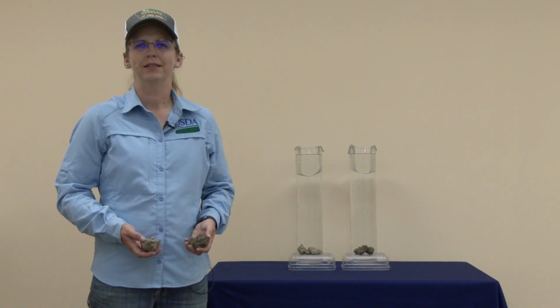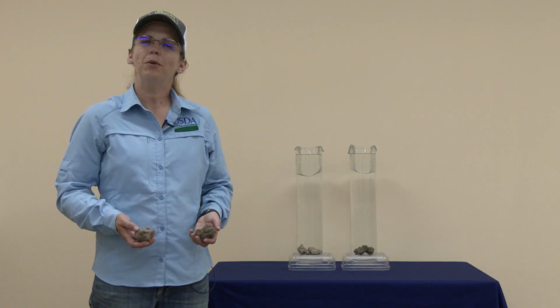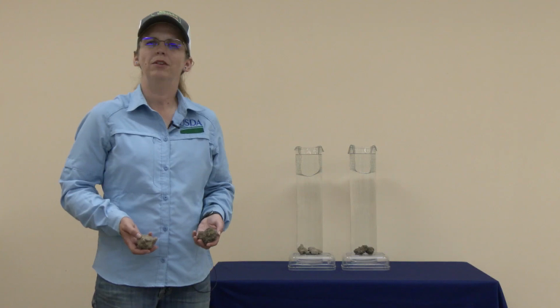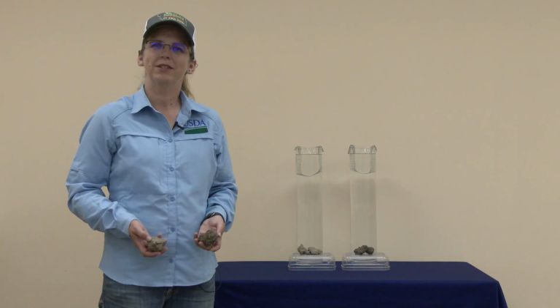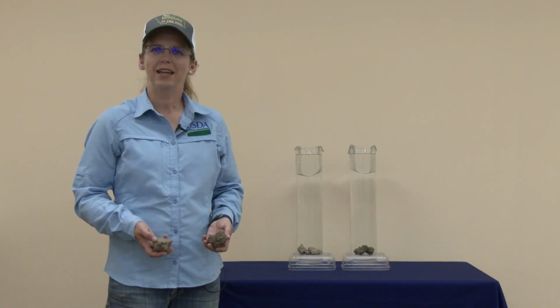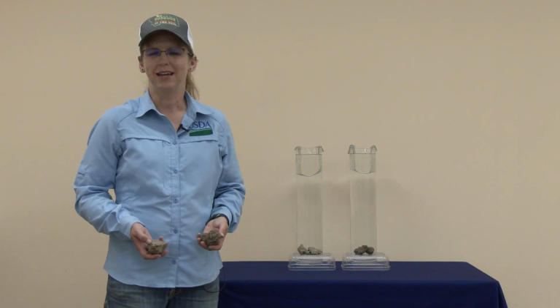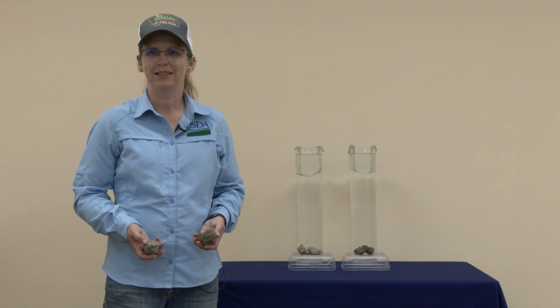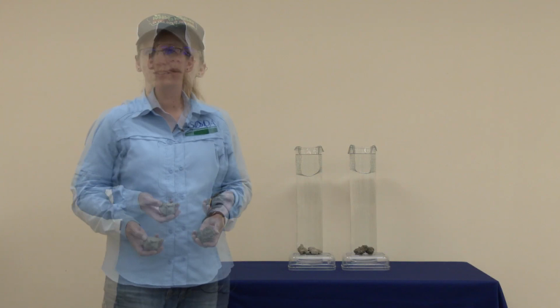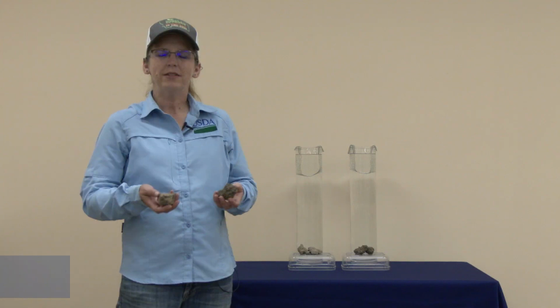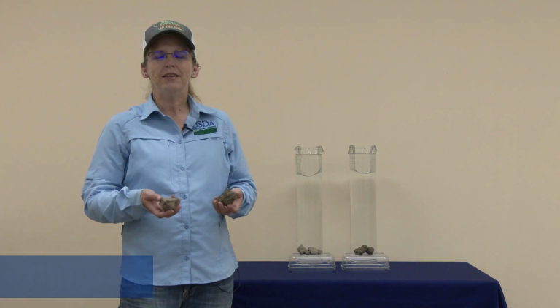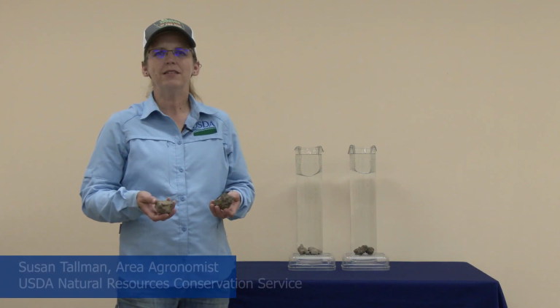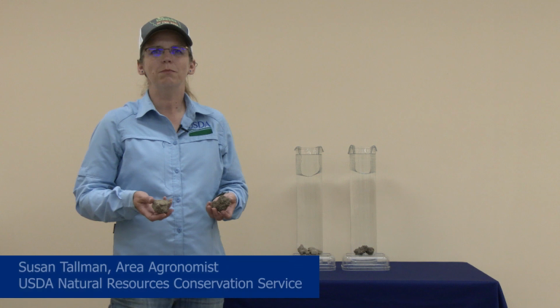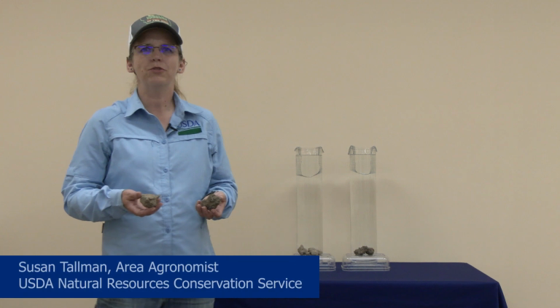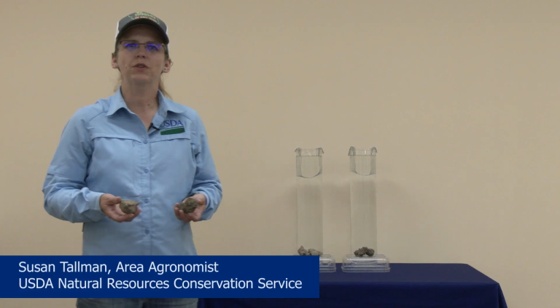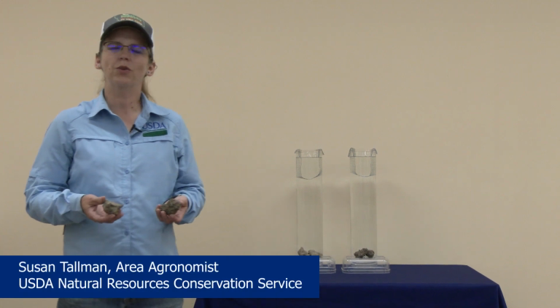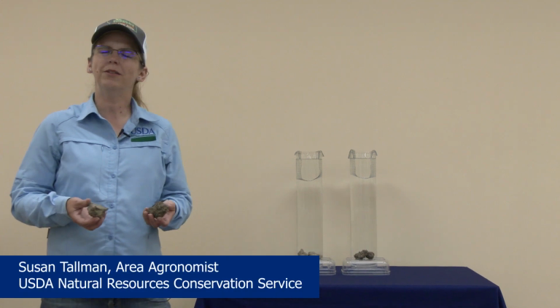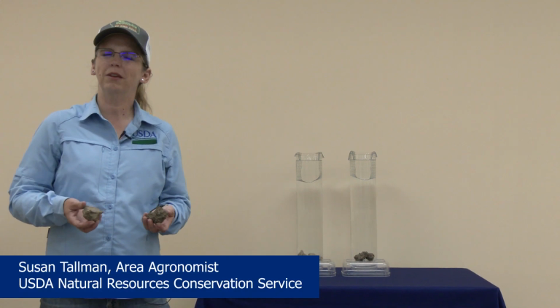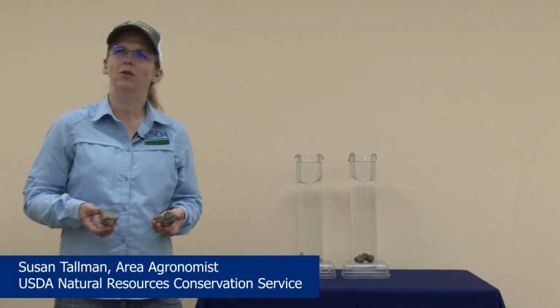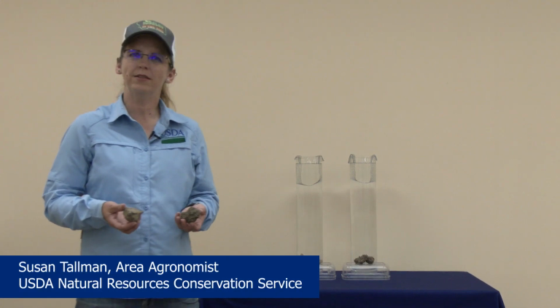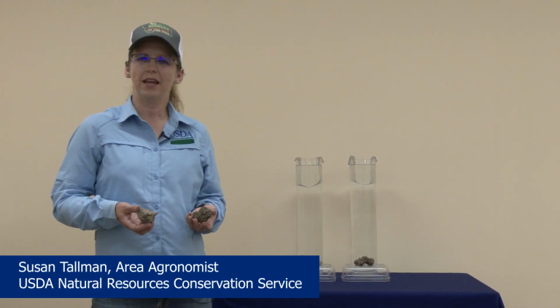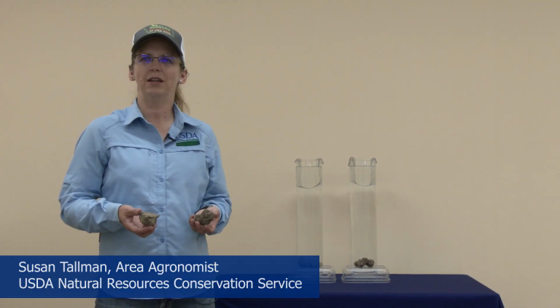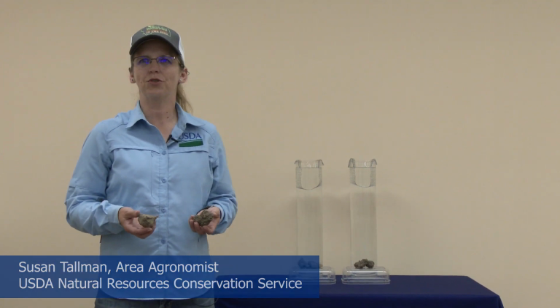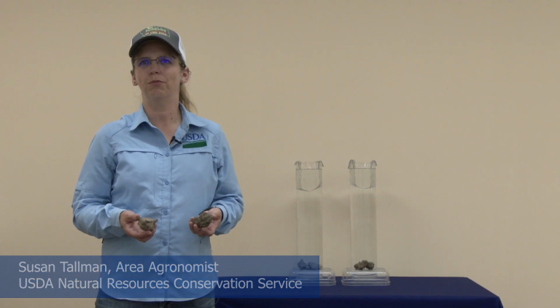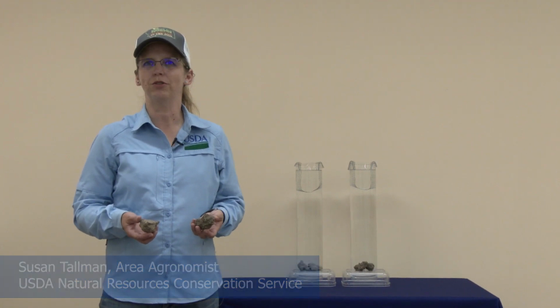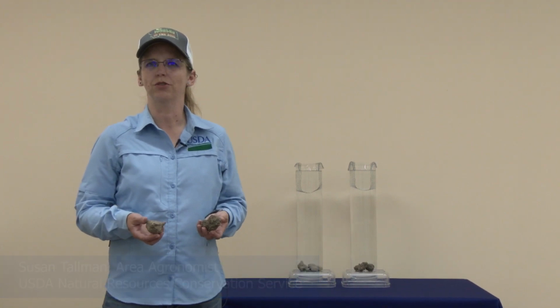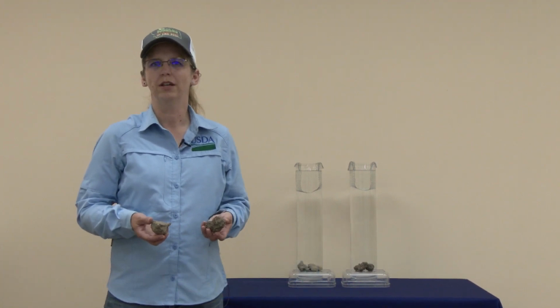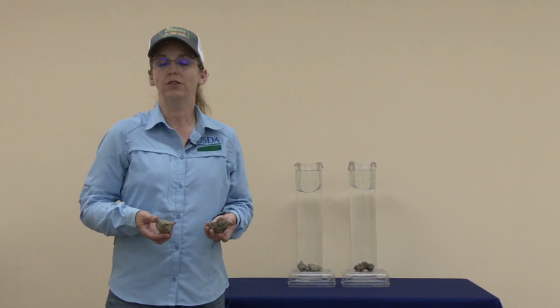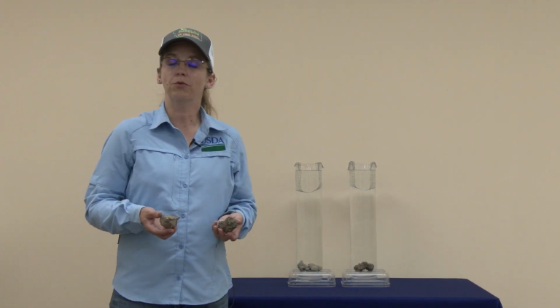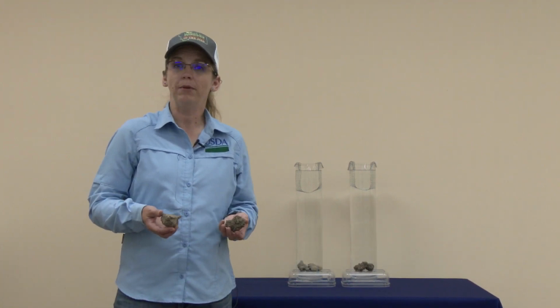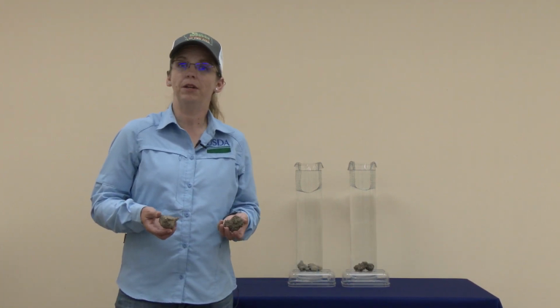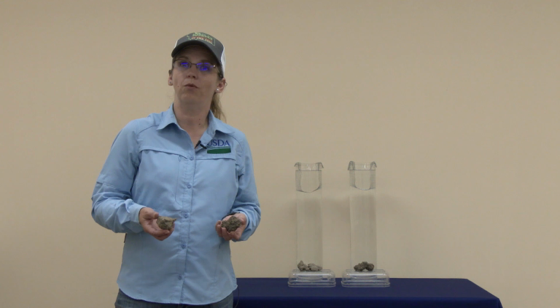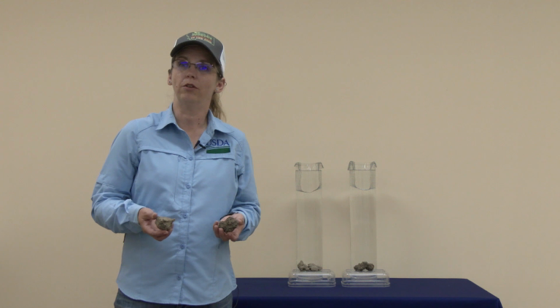Today we're going to do a slake test. A slake test is a measure of a soil's ability to withstand internal pressure, such as the rapid uptake of water.